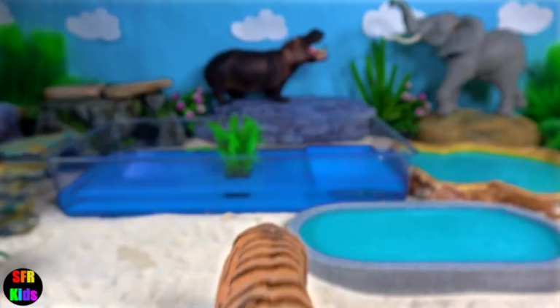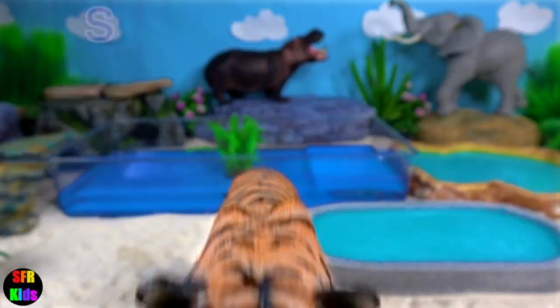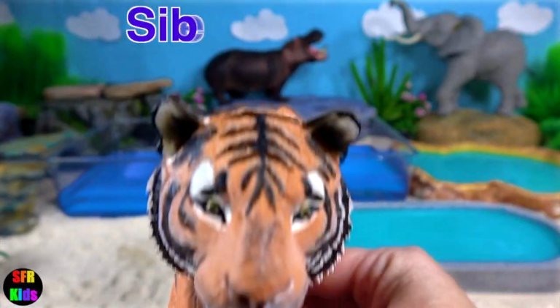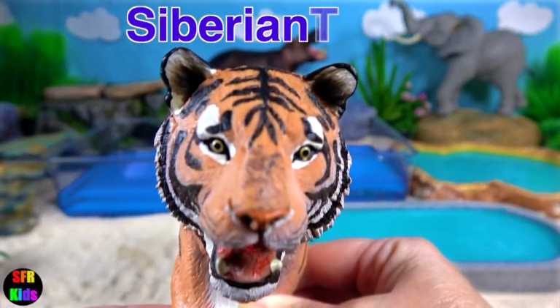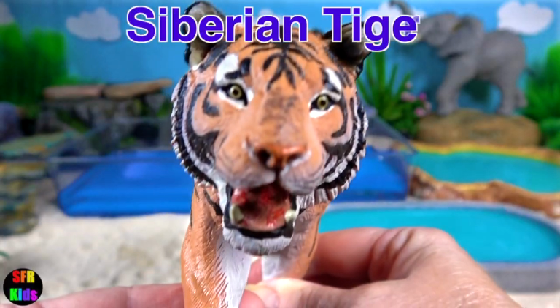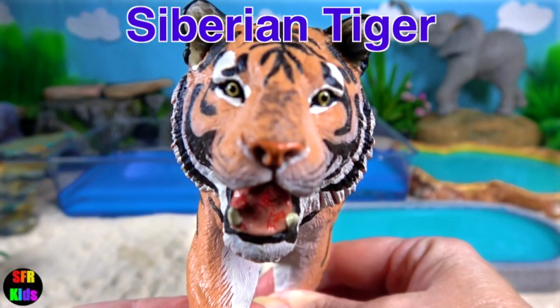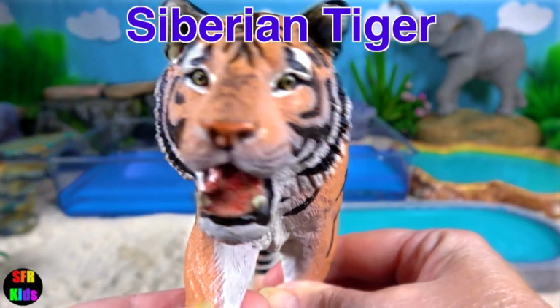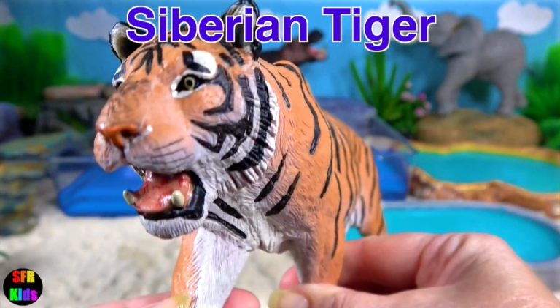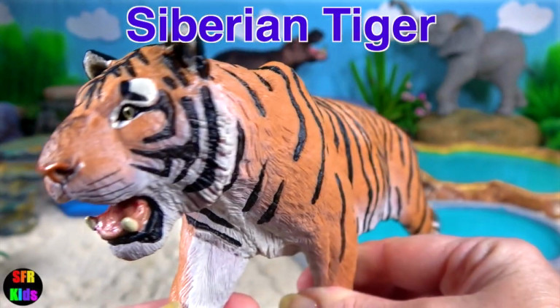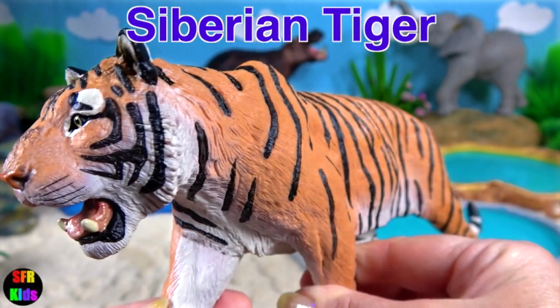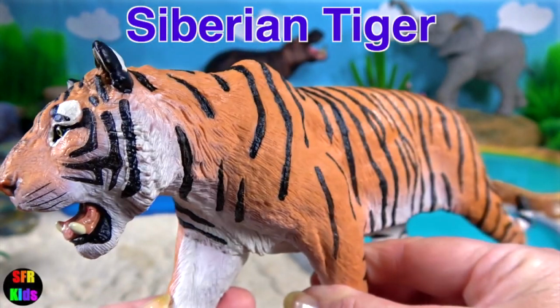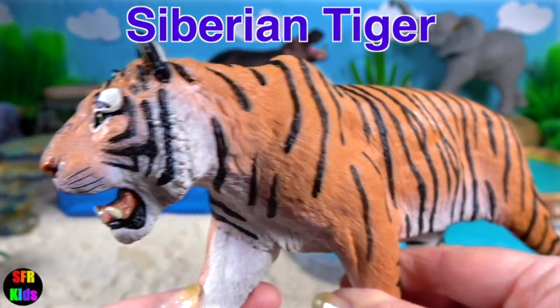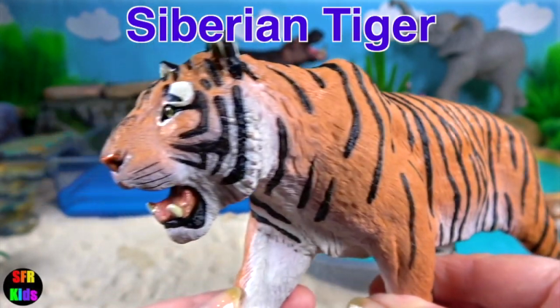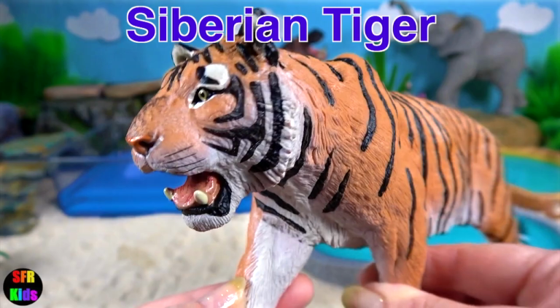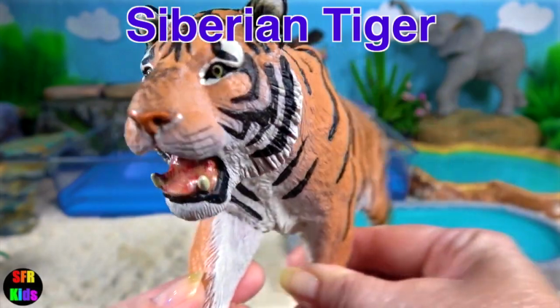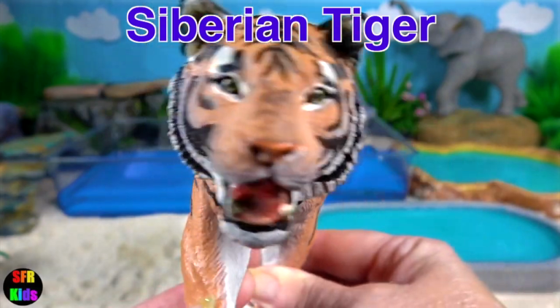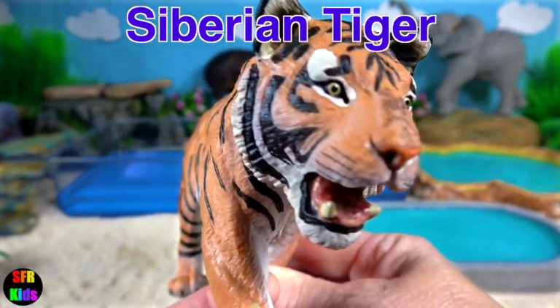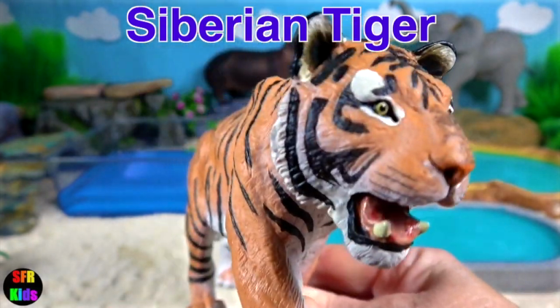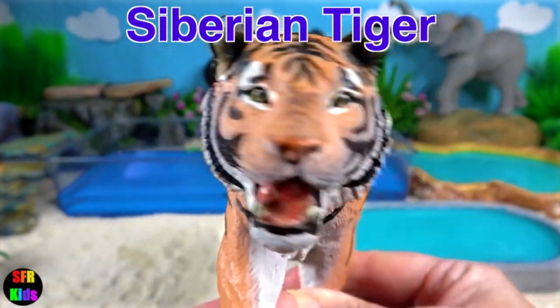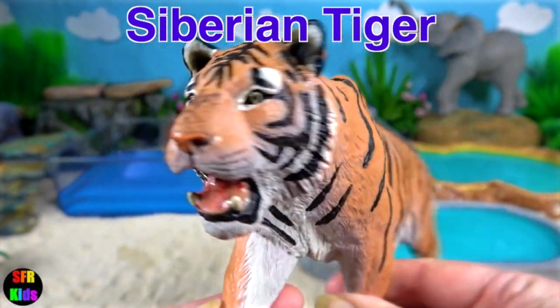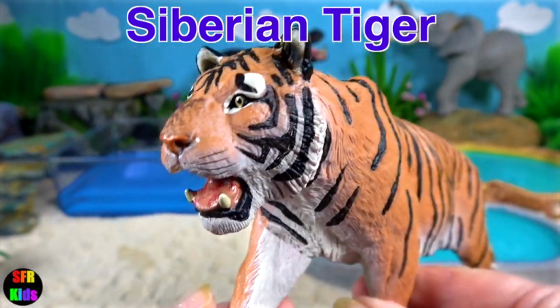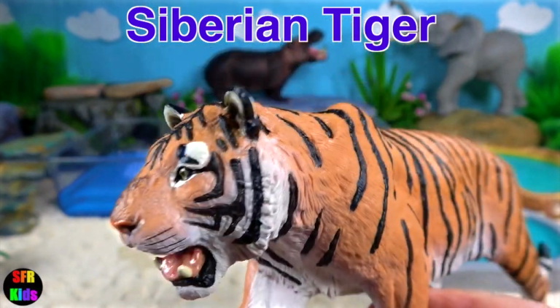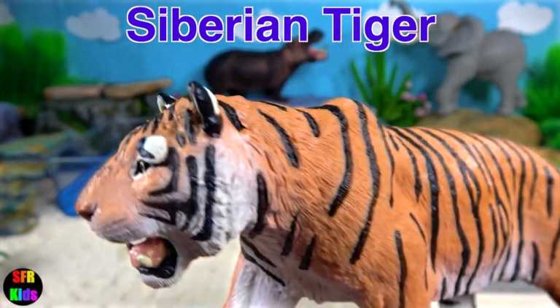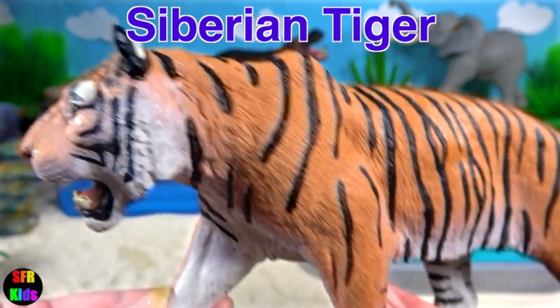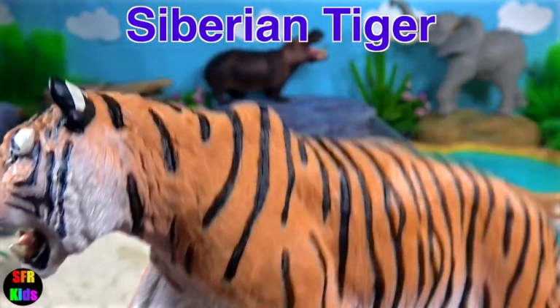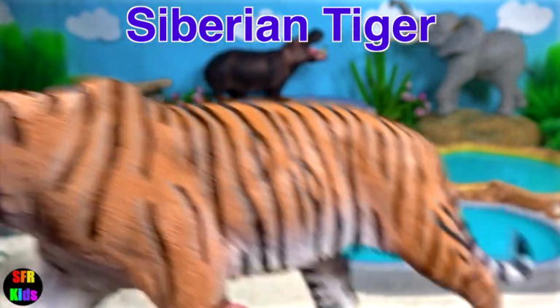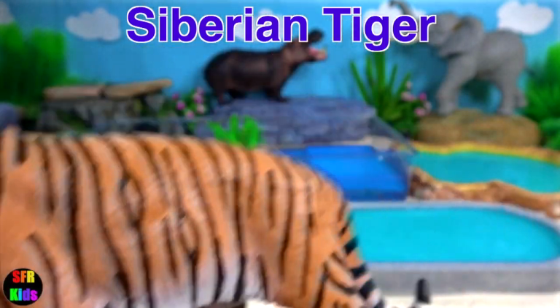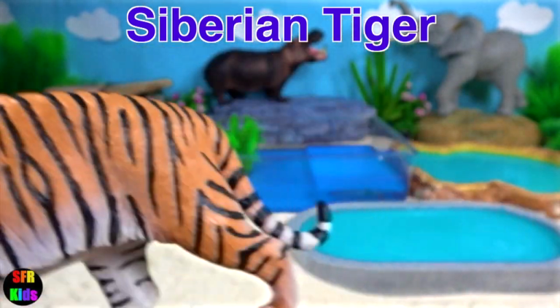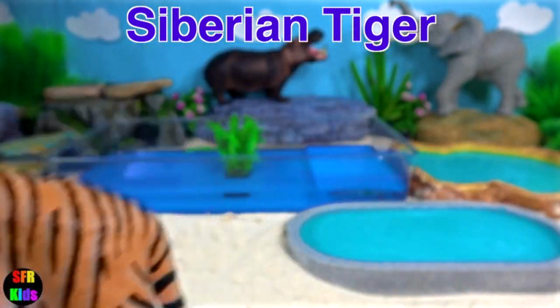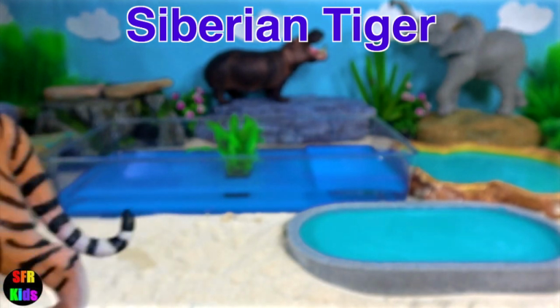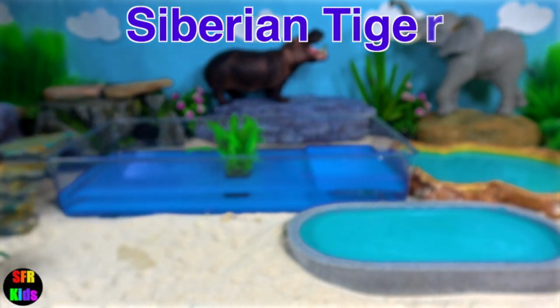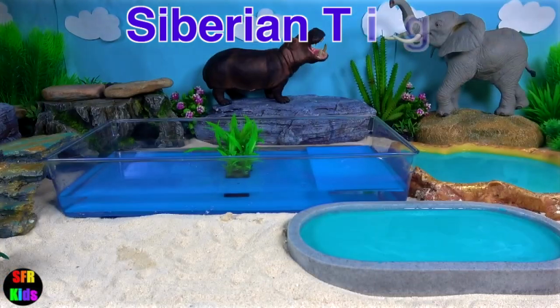The Siberian tiger is also known as the Amur tiger. They are mainly found in the Russian Far East and North East China.